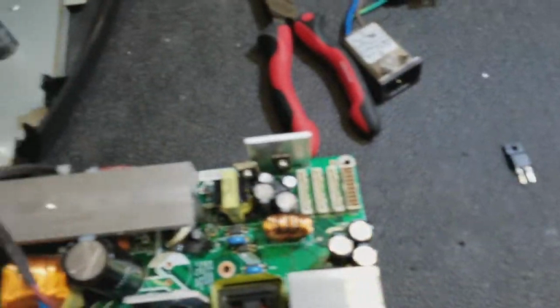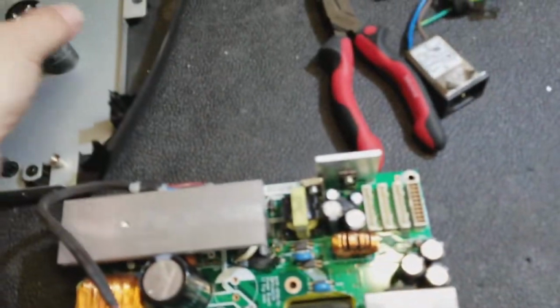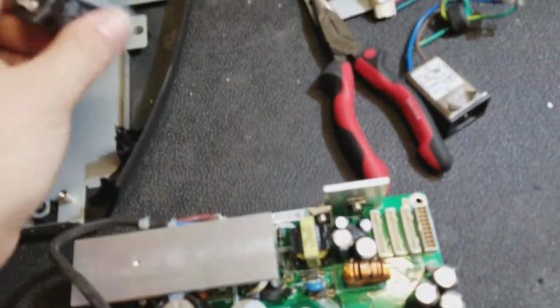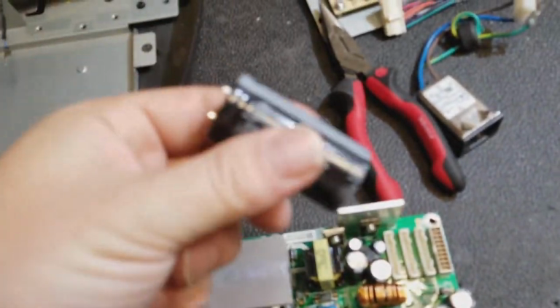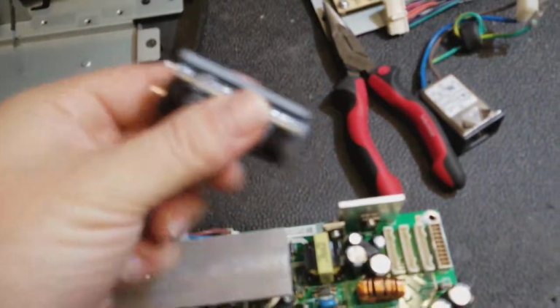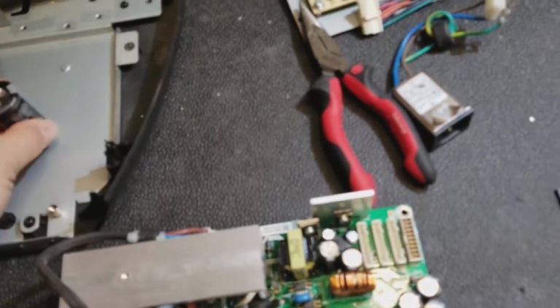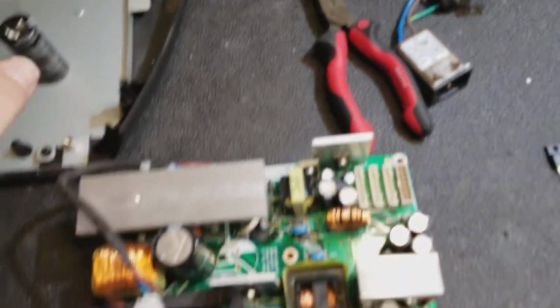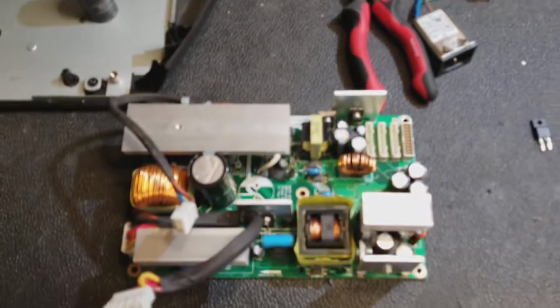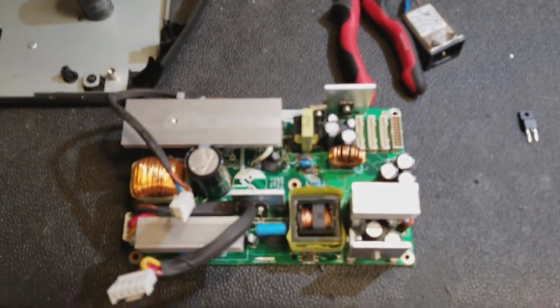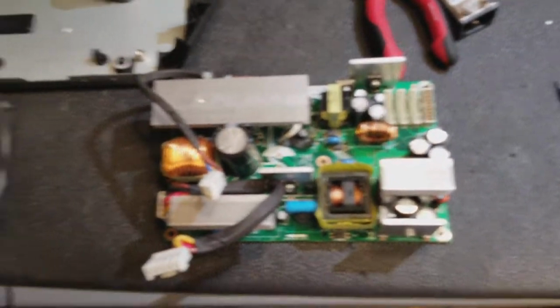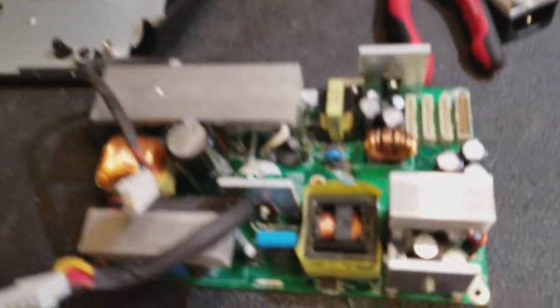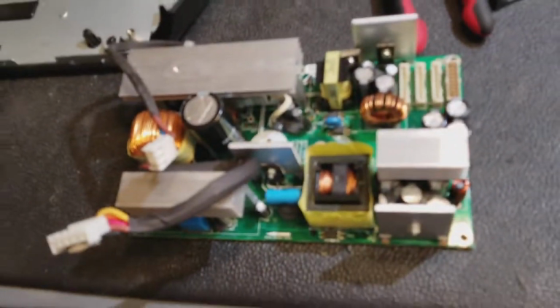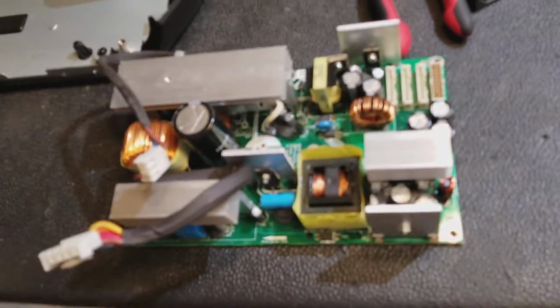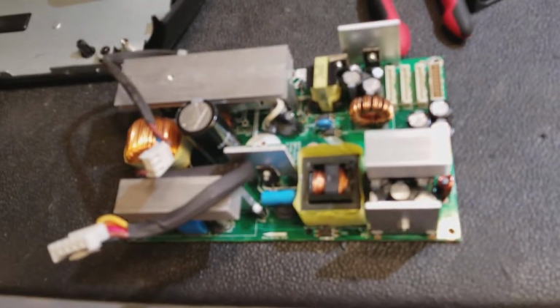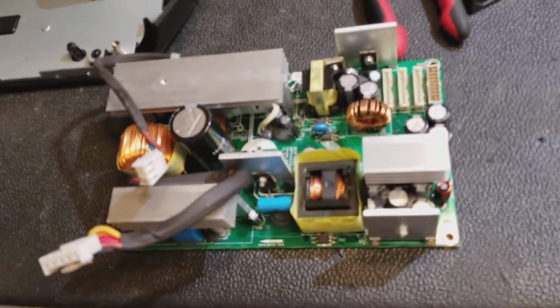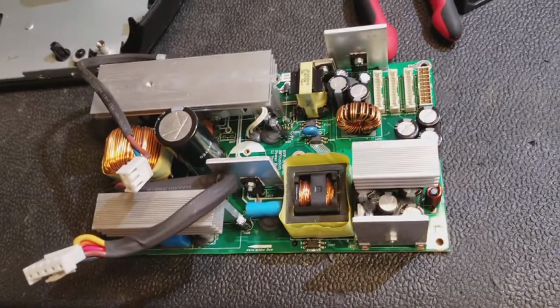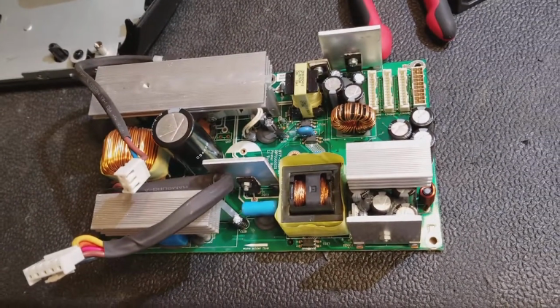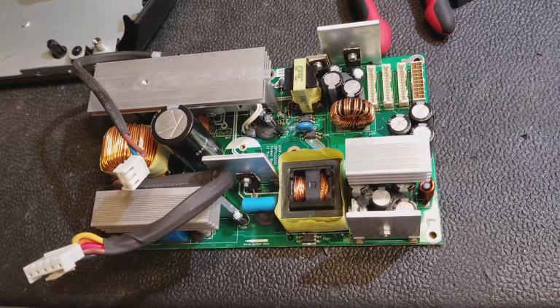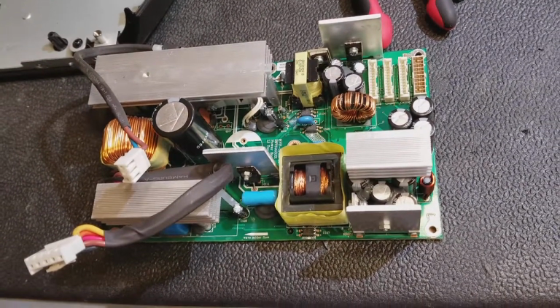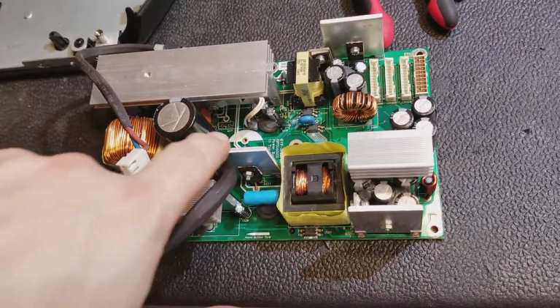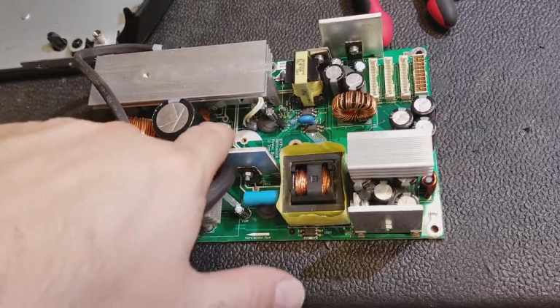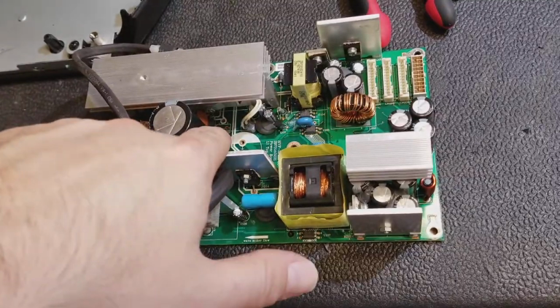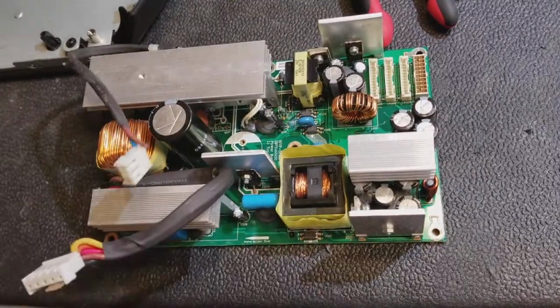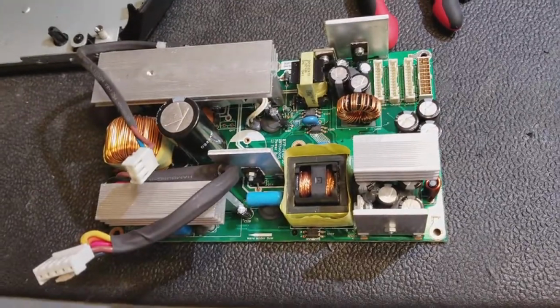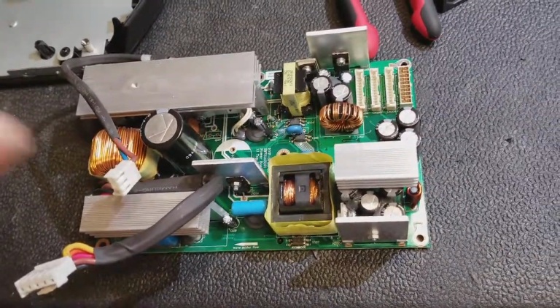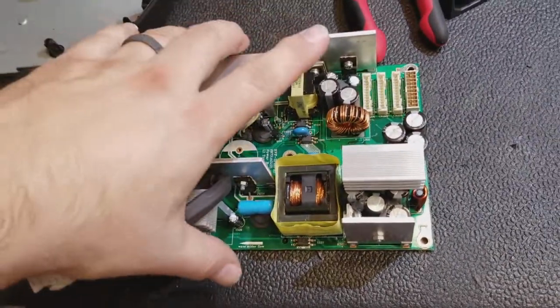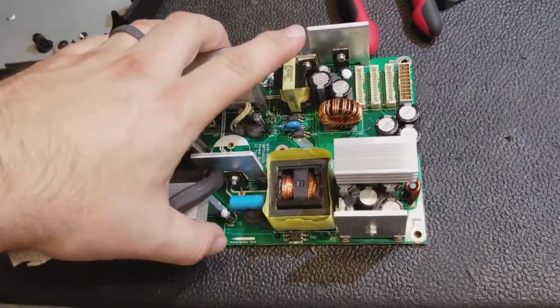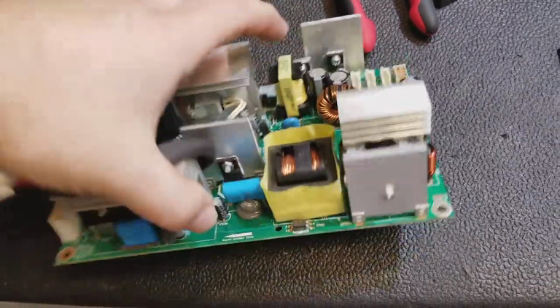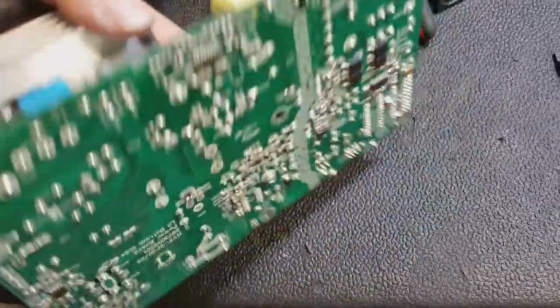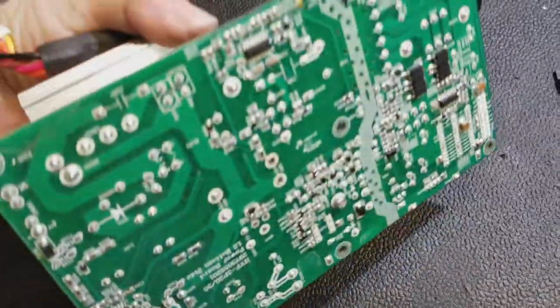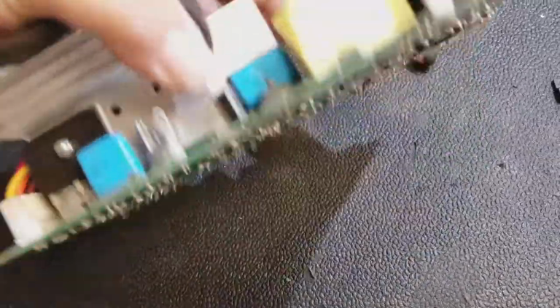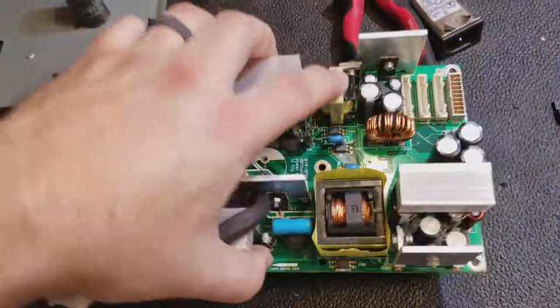I had to remove that large capacitor to get to it. You can see it's kind of difficult to get to down in there. But once I unsoldered it, it wasn't too bad.